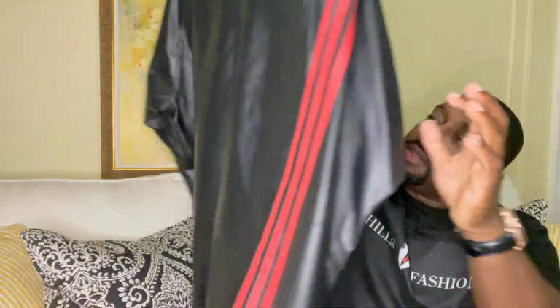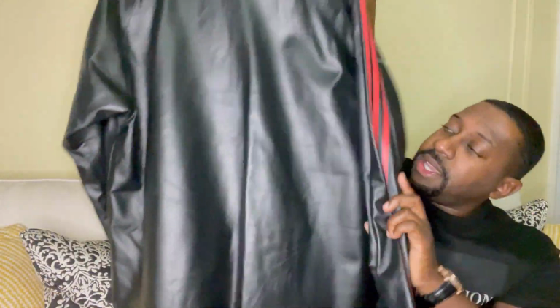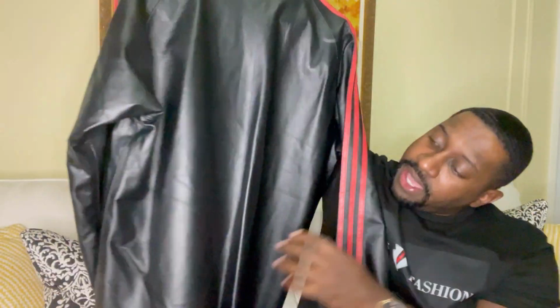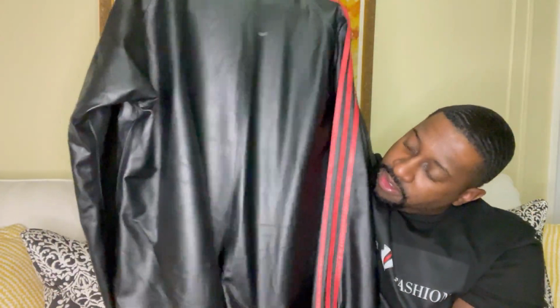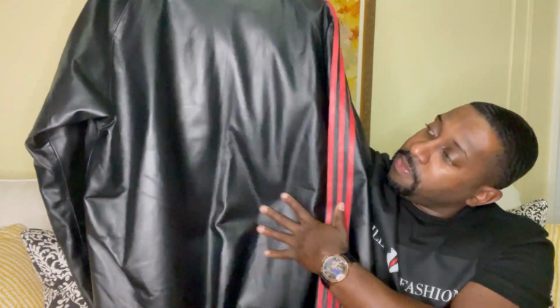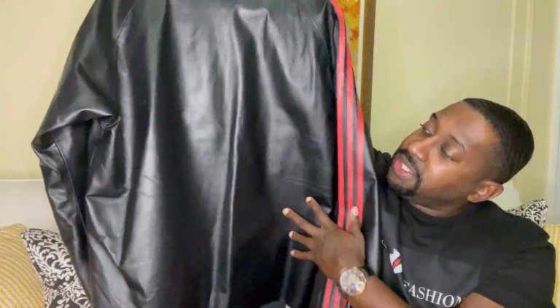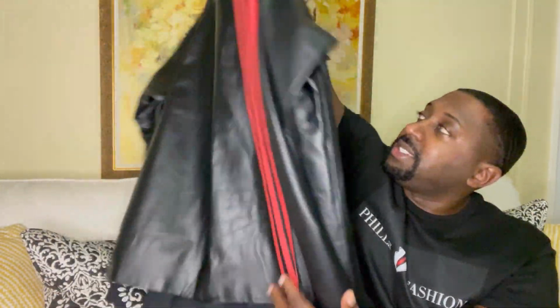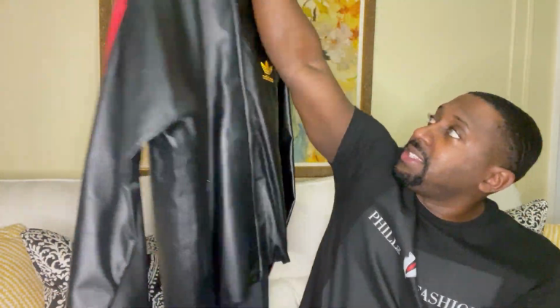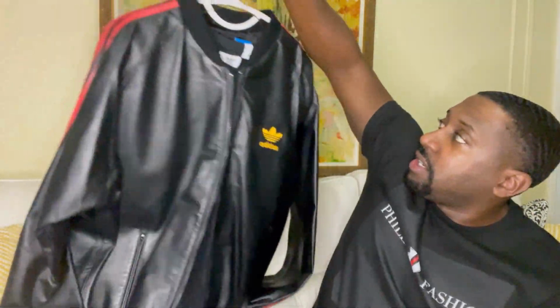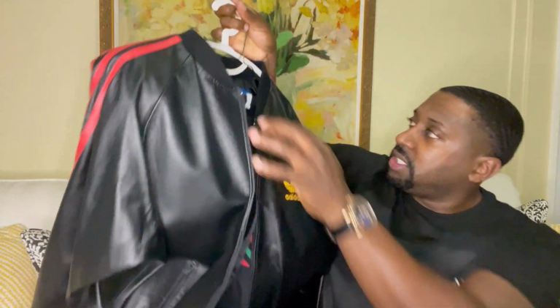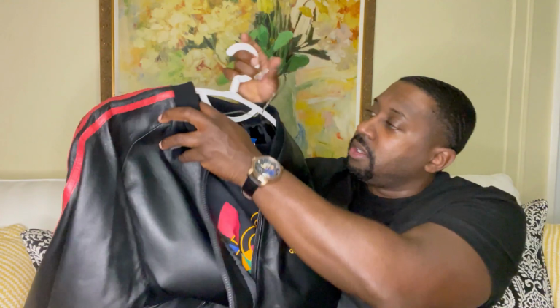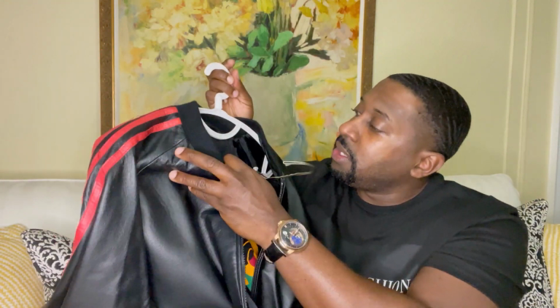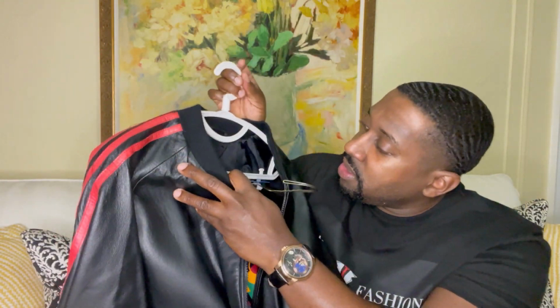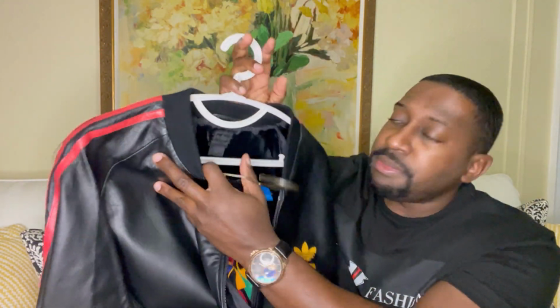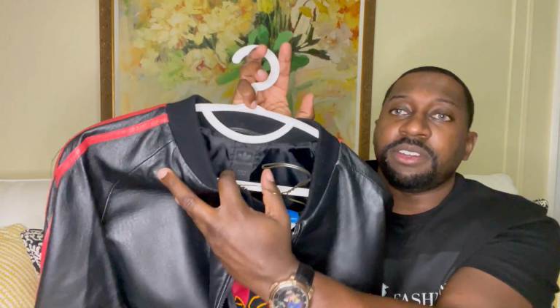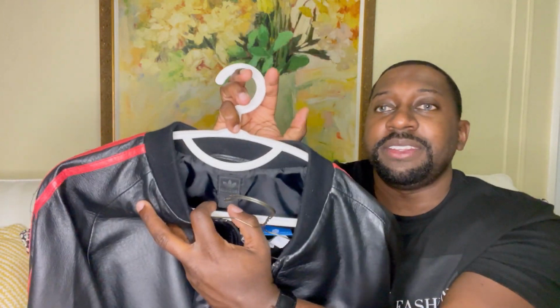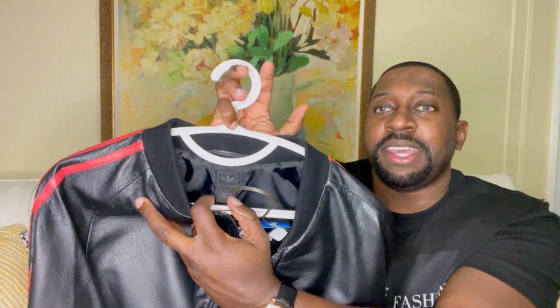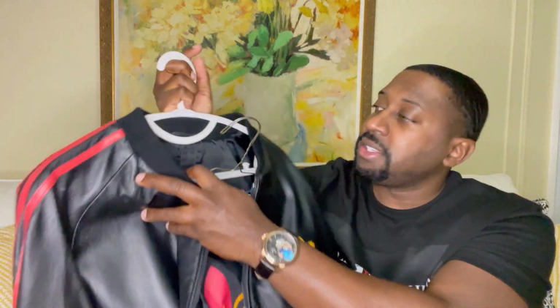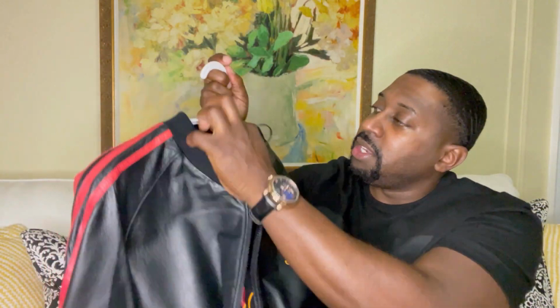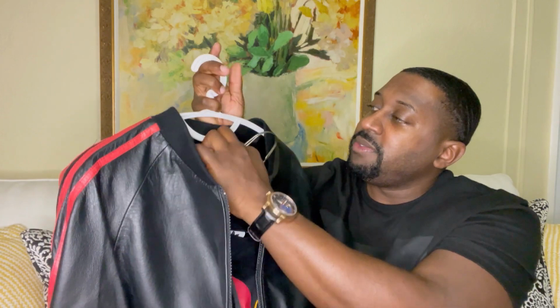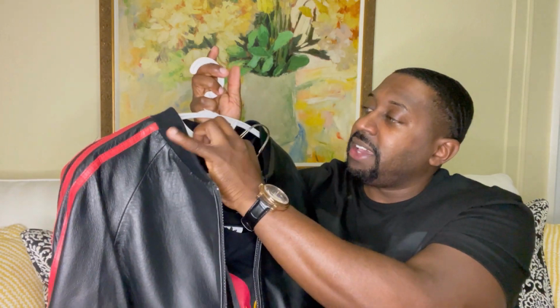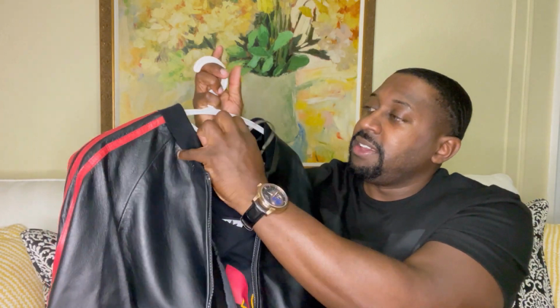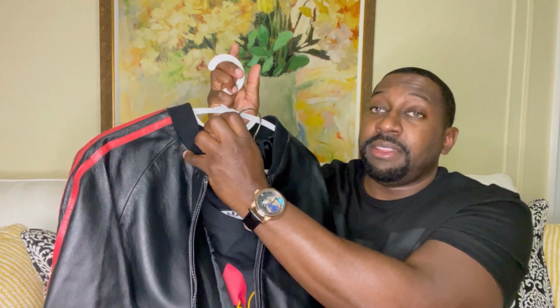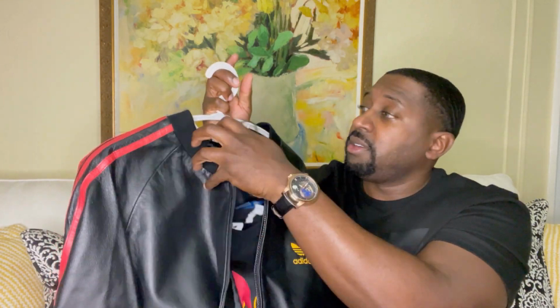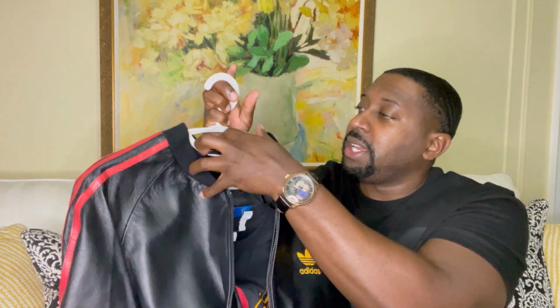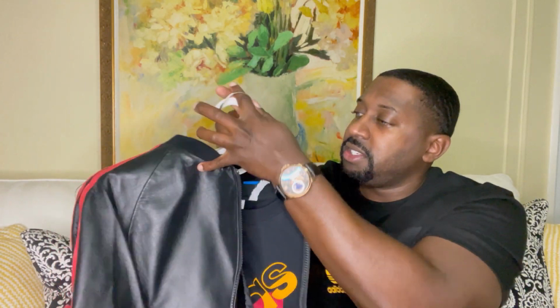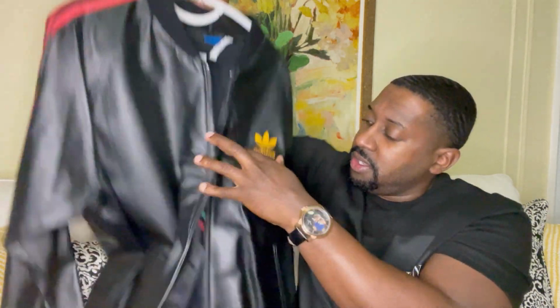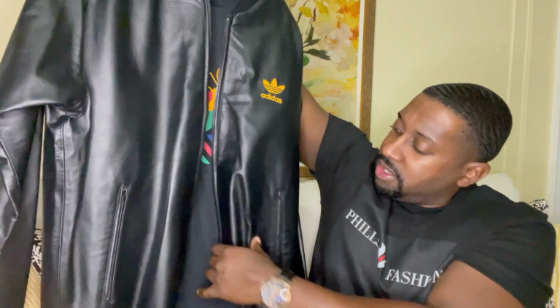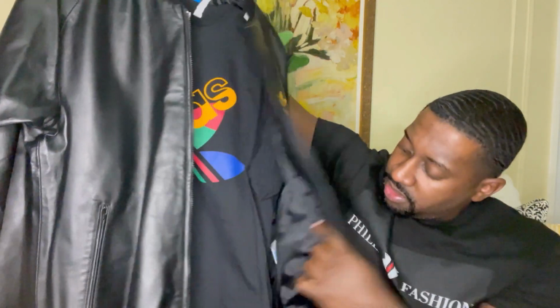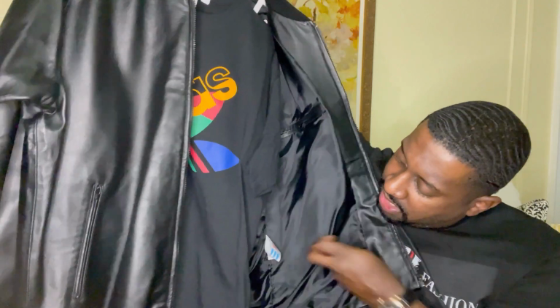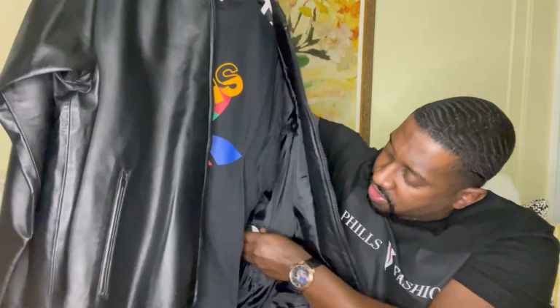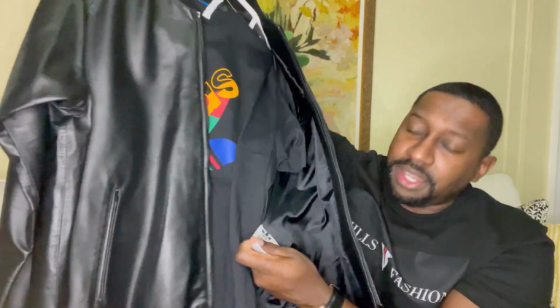Check out the back. Did get this jacket in size large, and let me show you — it is made in Turkey. You have the tags right here, and you even have a leather hook — another nice touch.